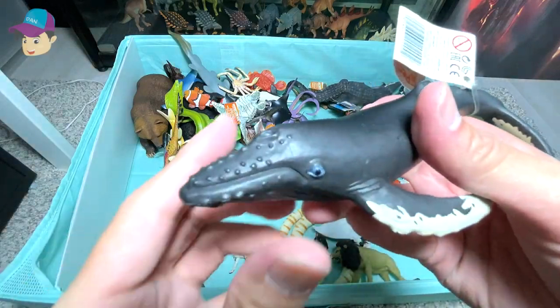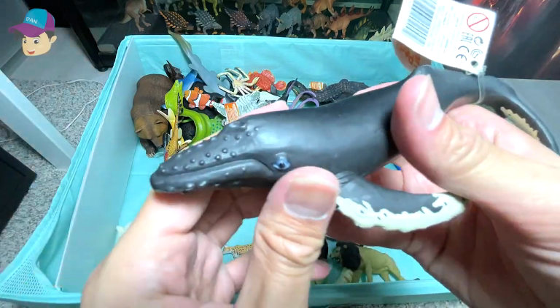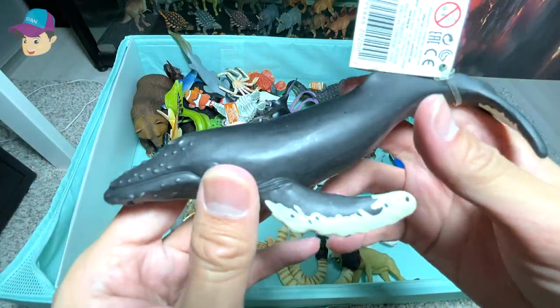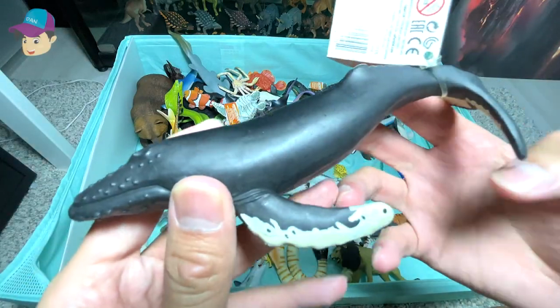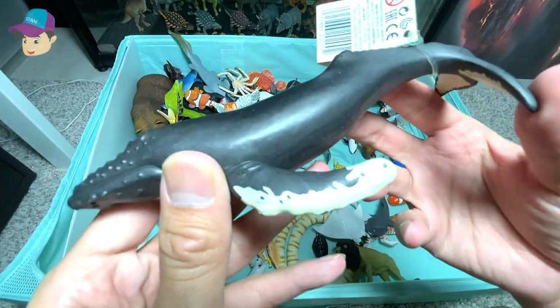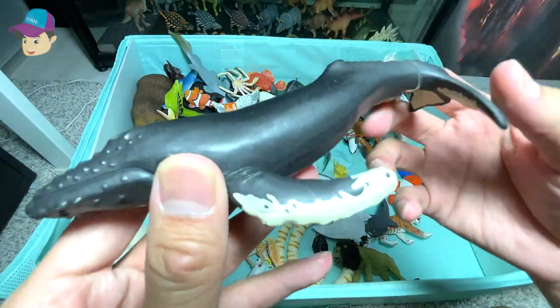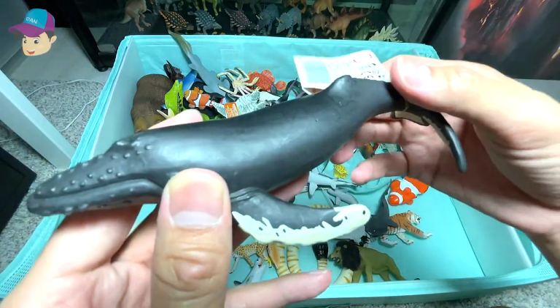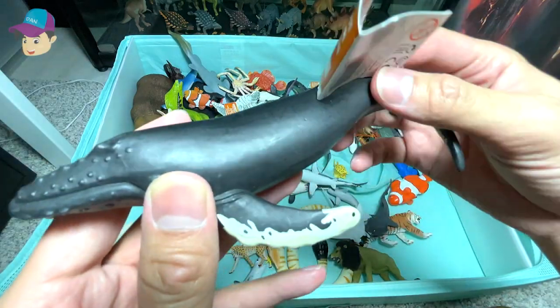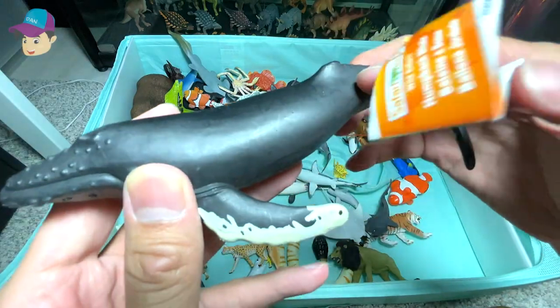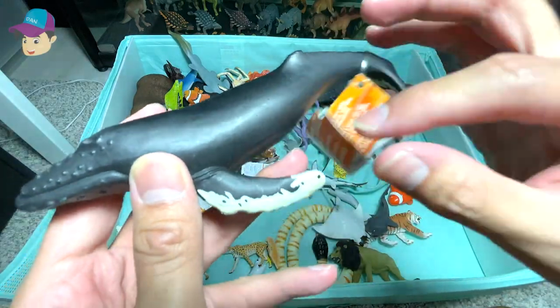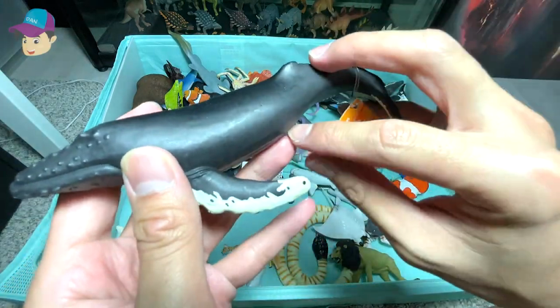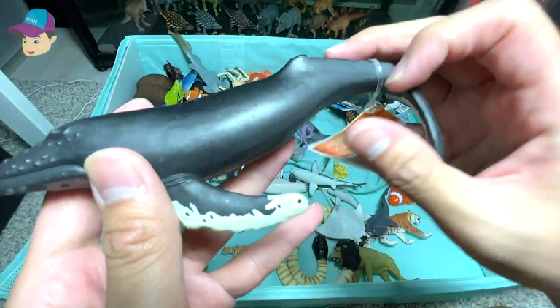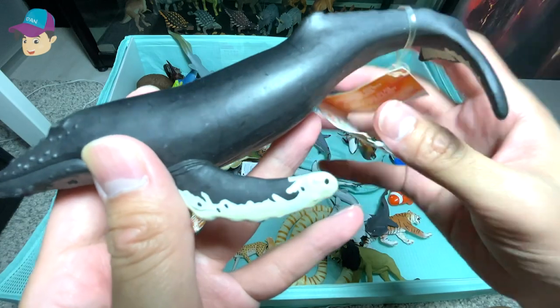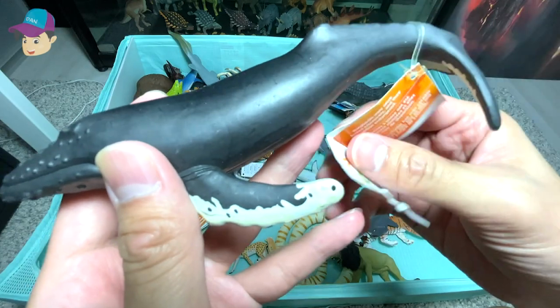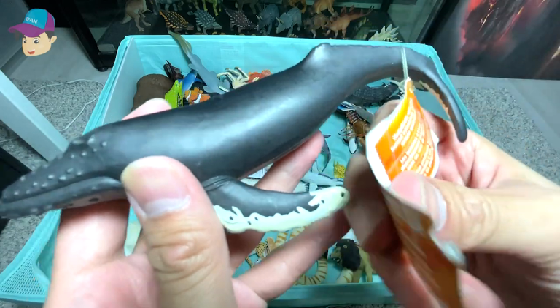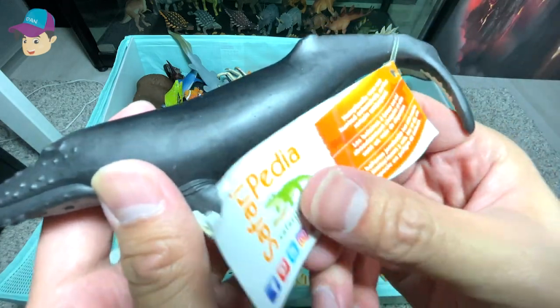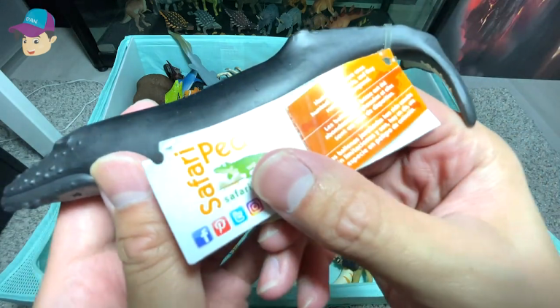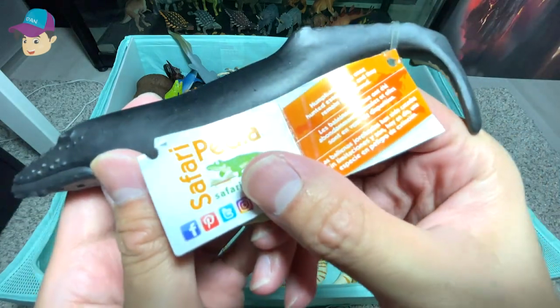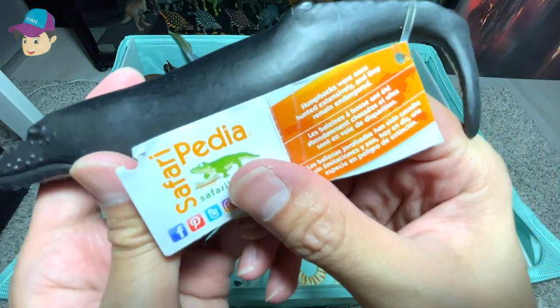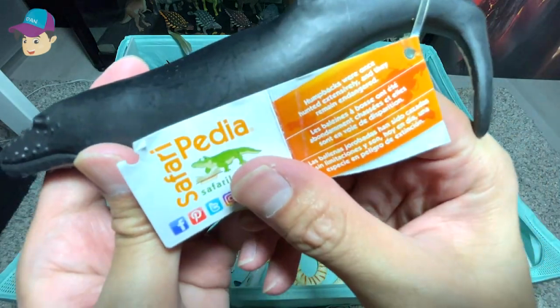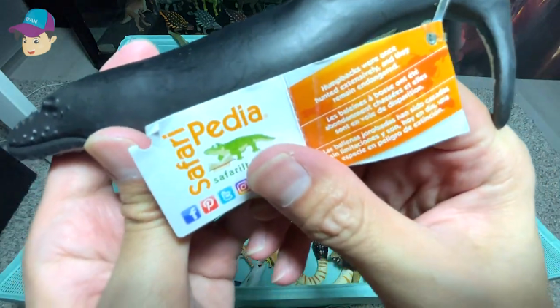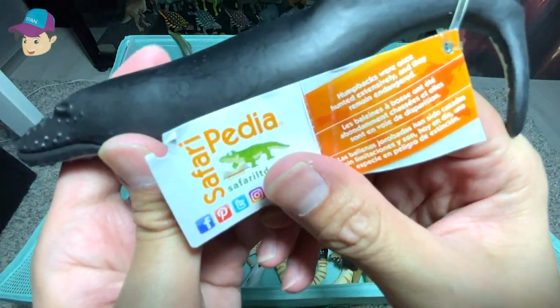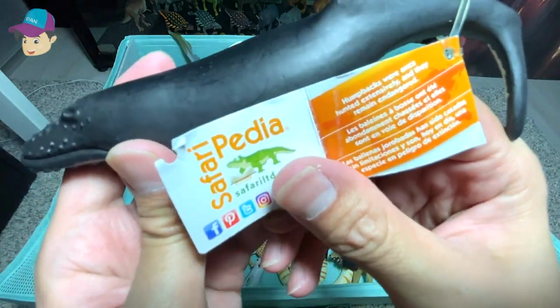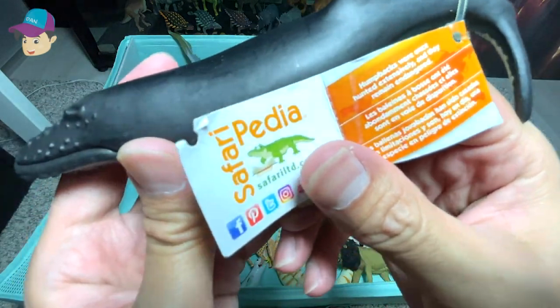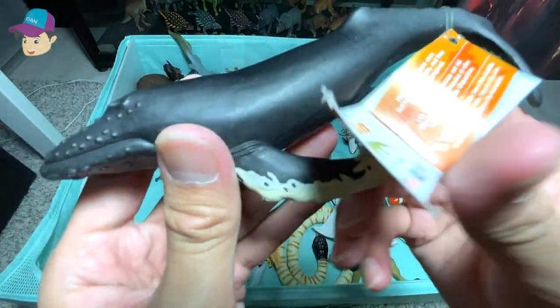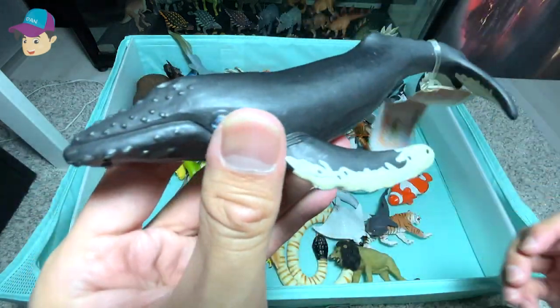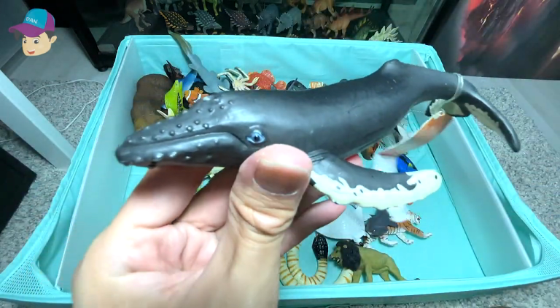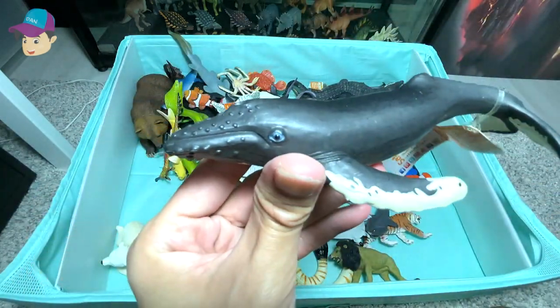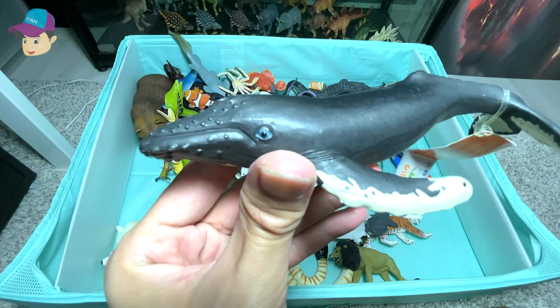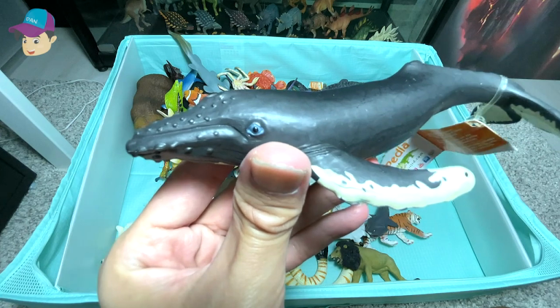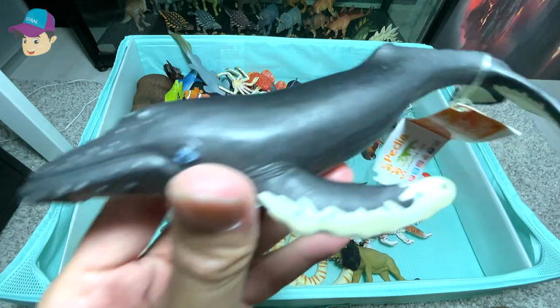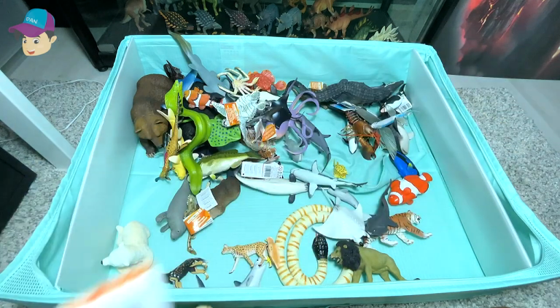What do we have next? Another humpback whale. Yes, these humpback whales — they are hunted extensively.